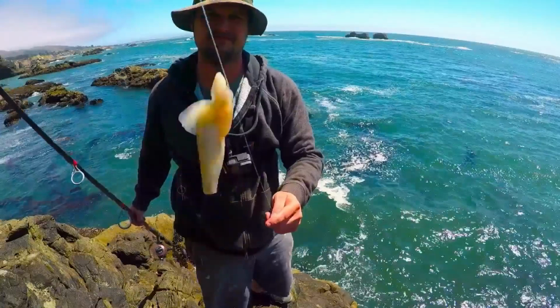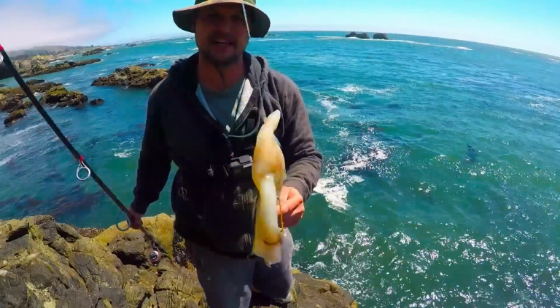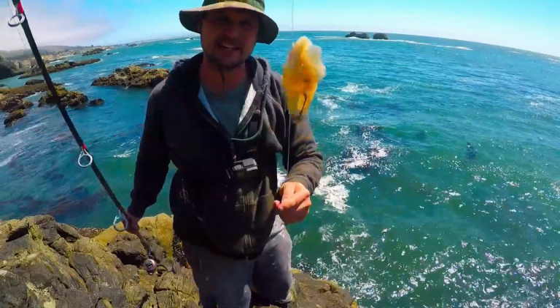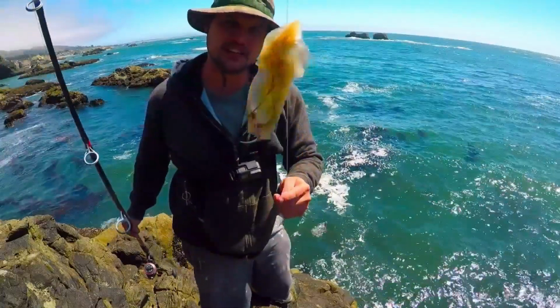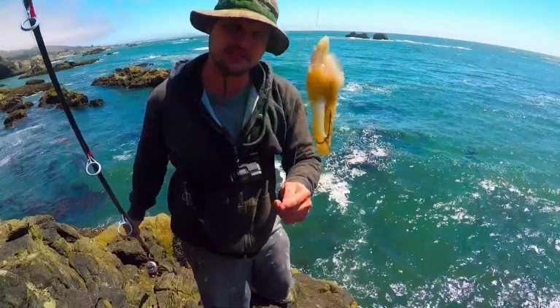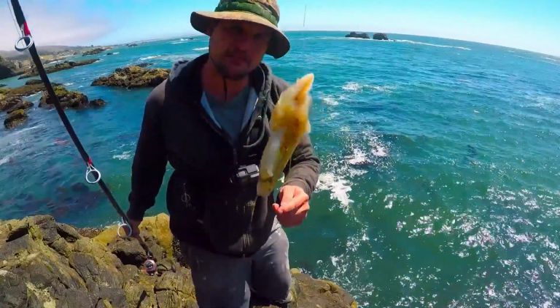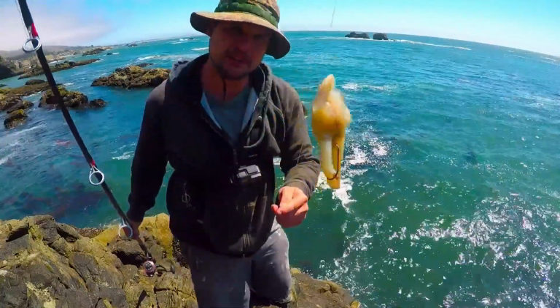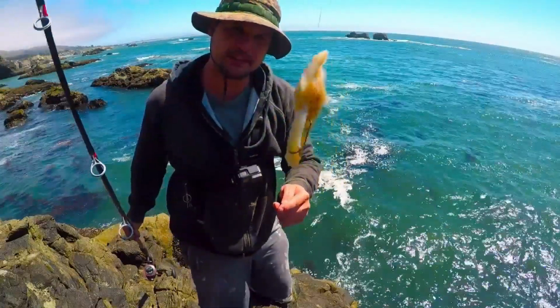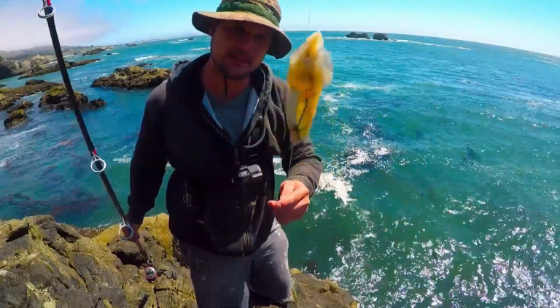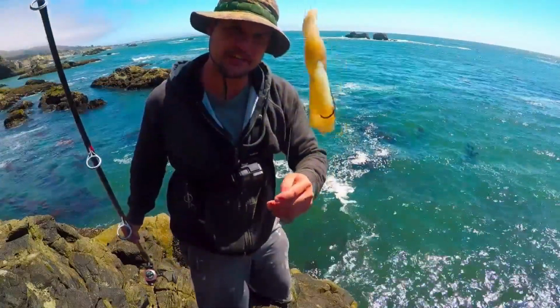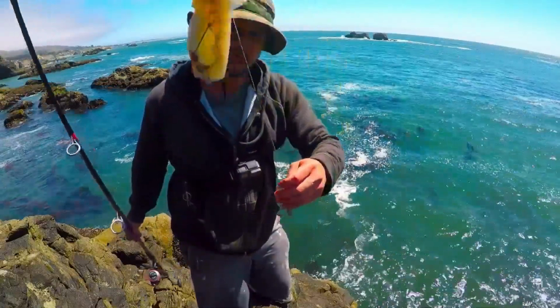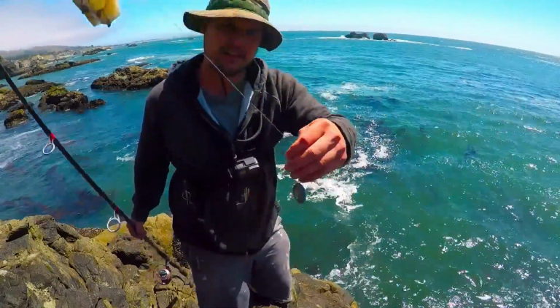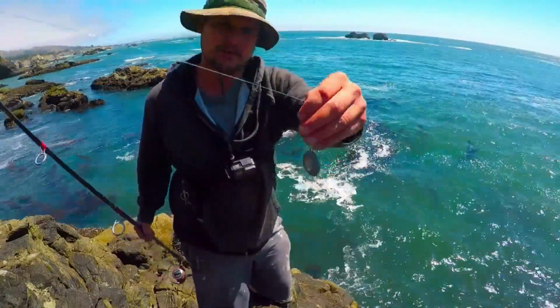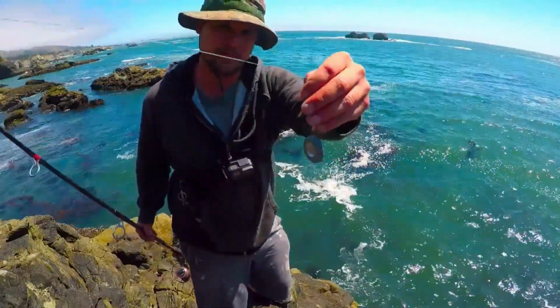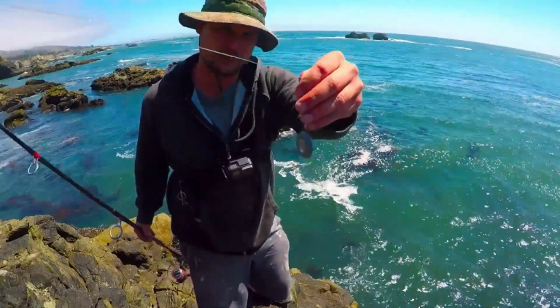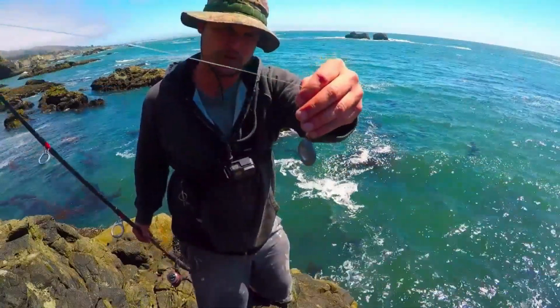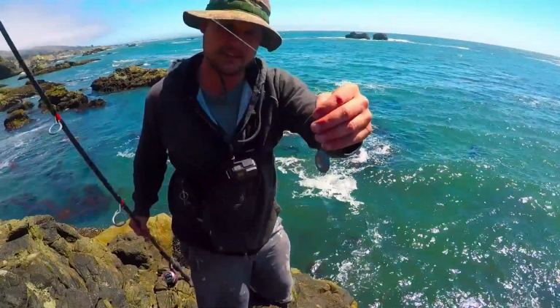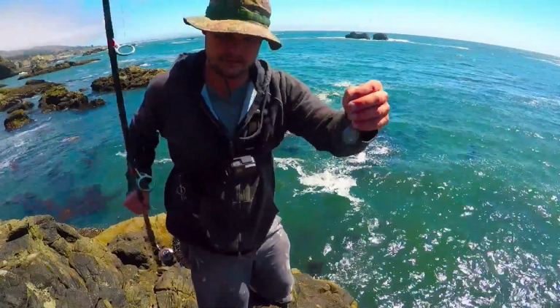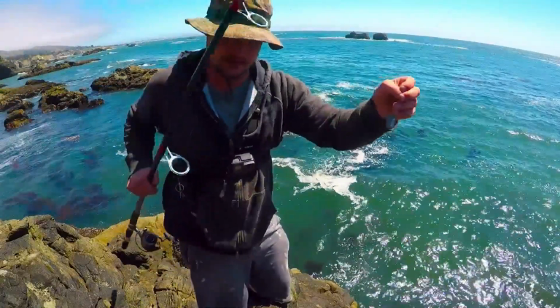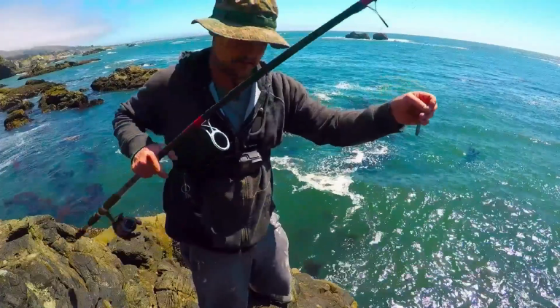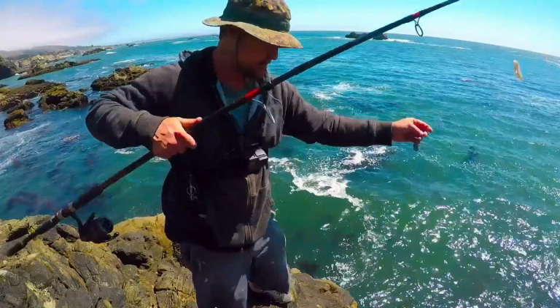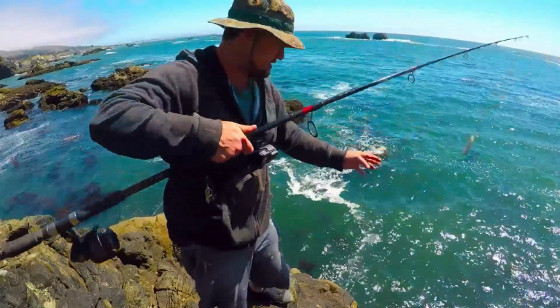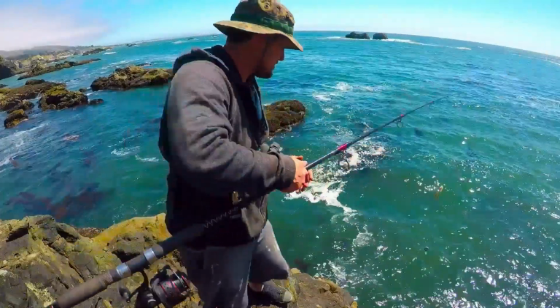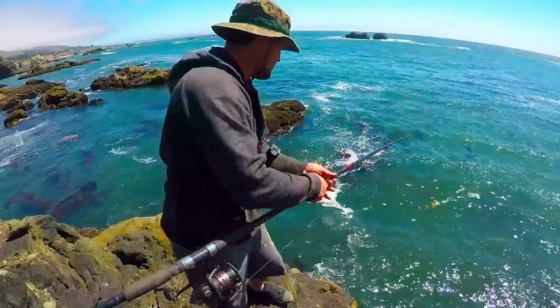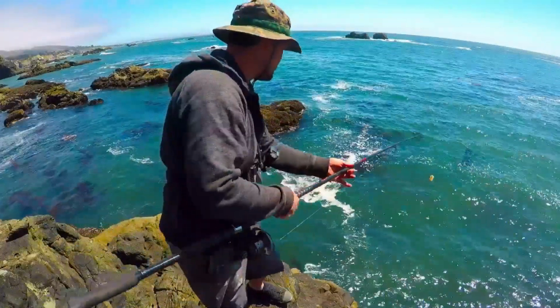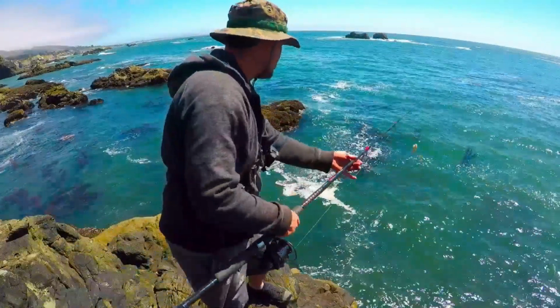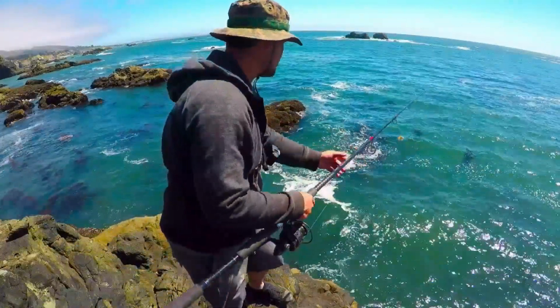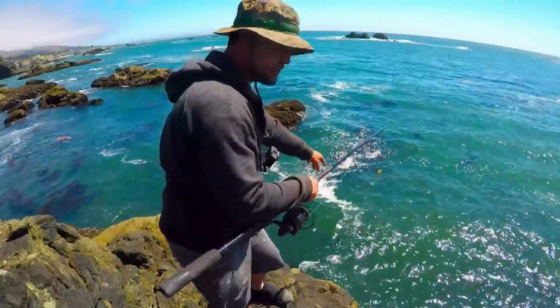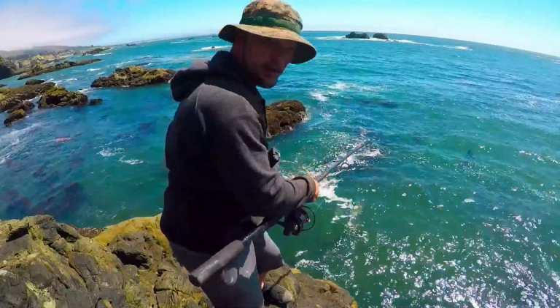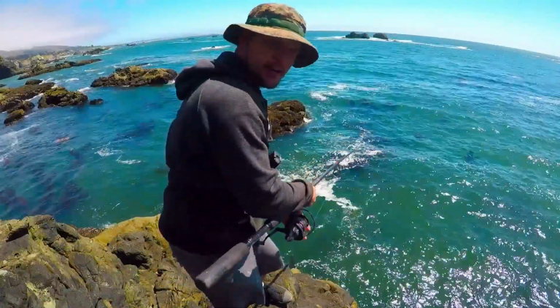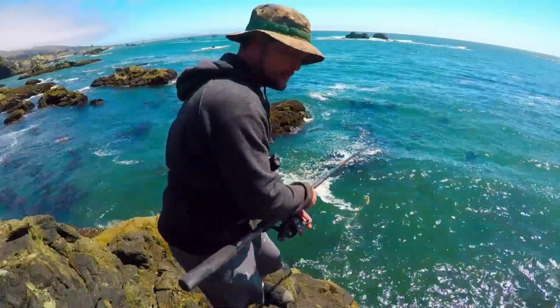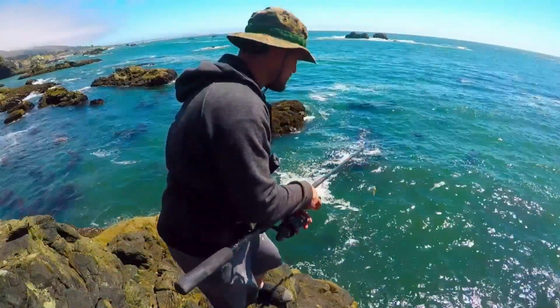Got a nice chunk of cut bait — squid — with a three-ounce coin weight. I'm just going to drop it right off the rock.